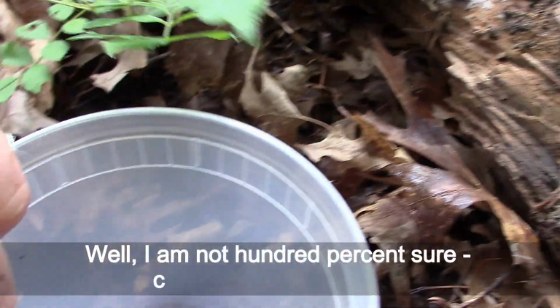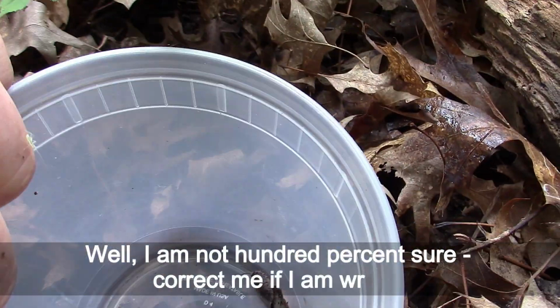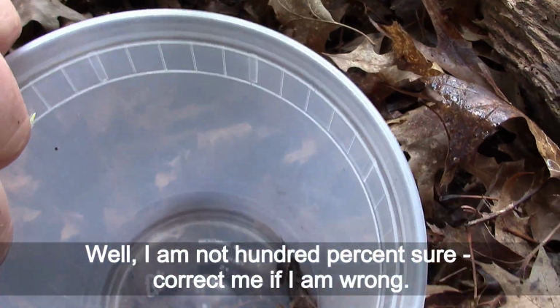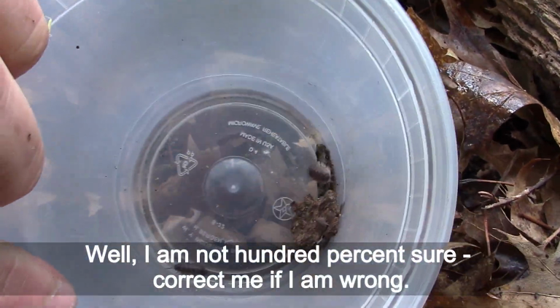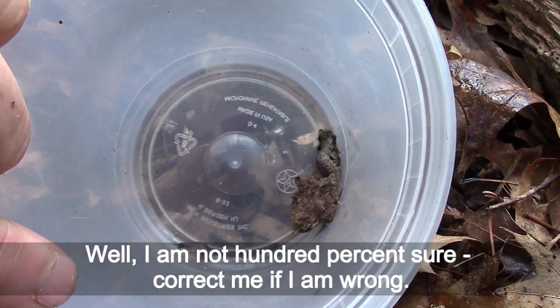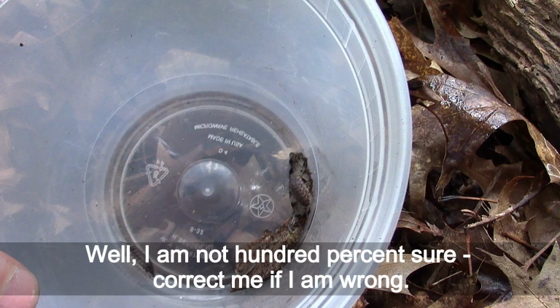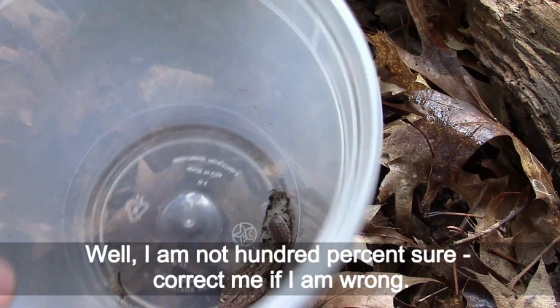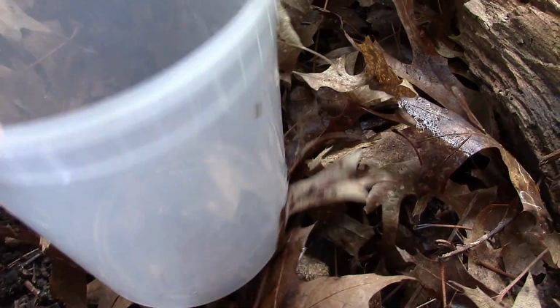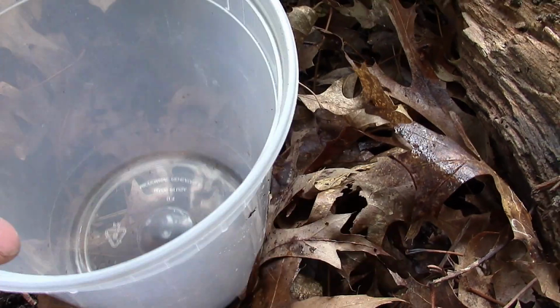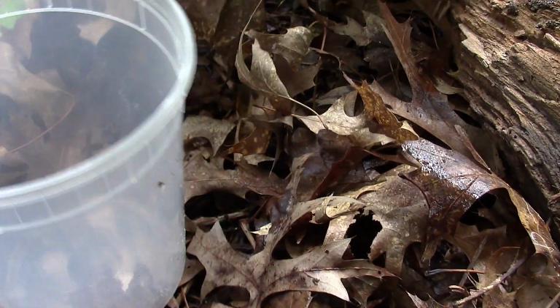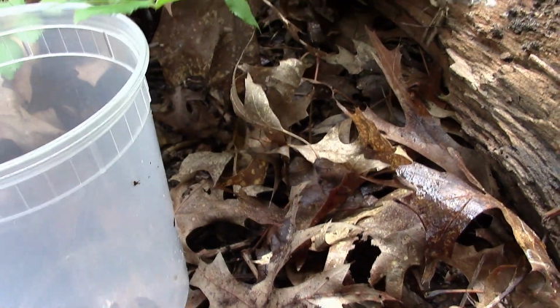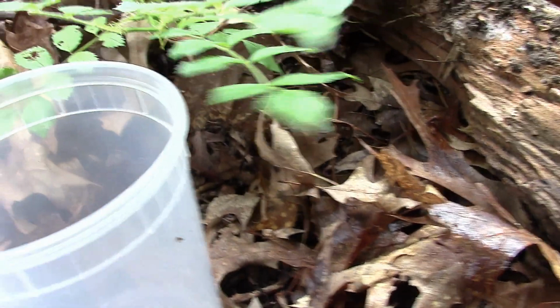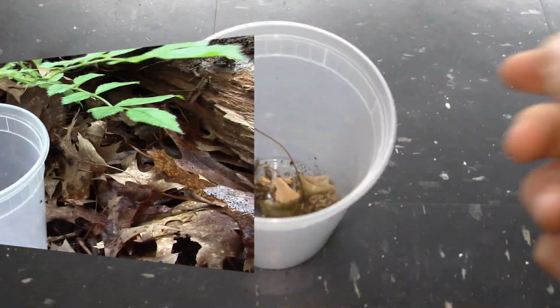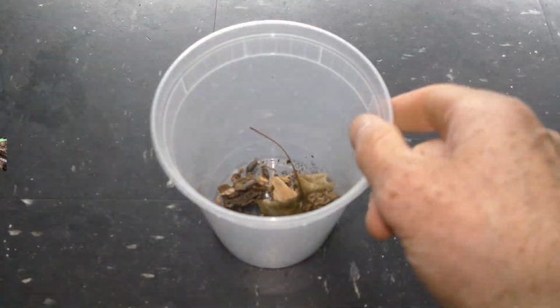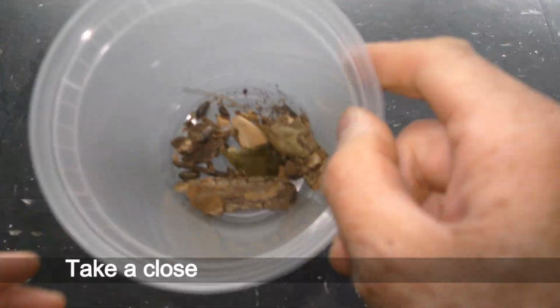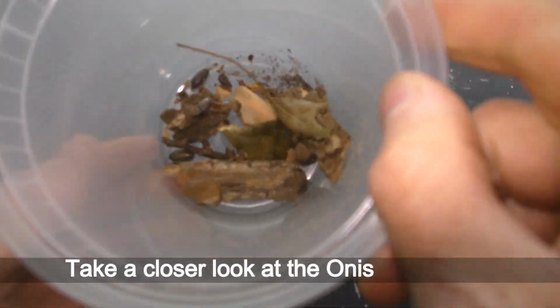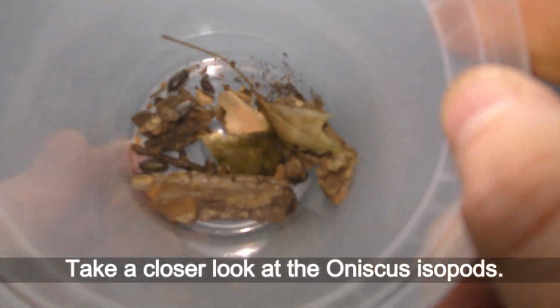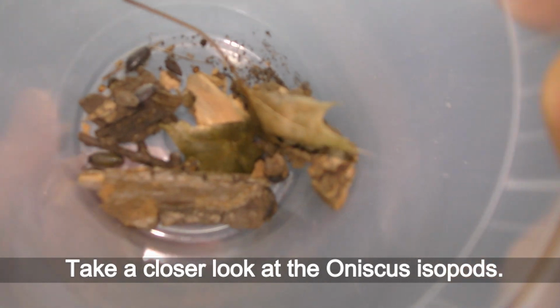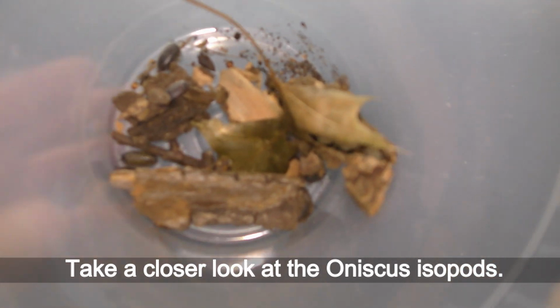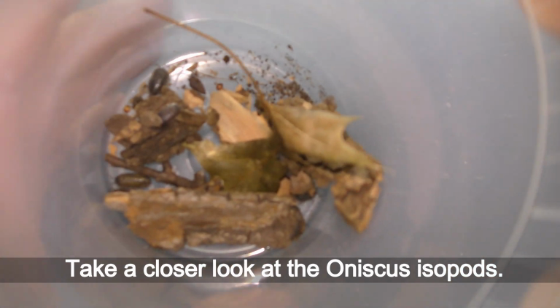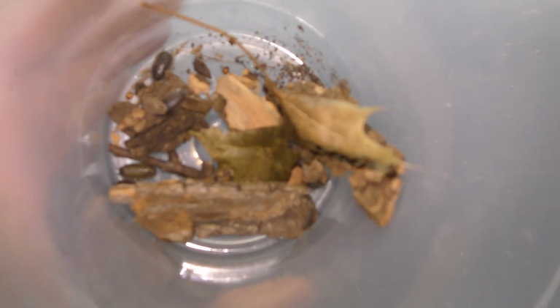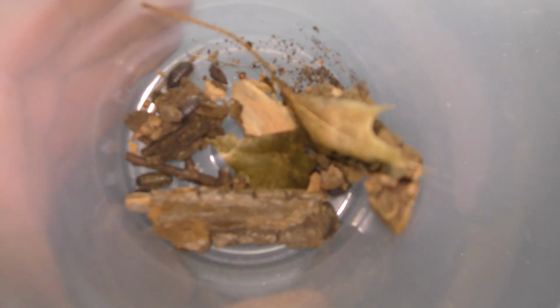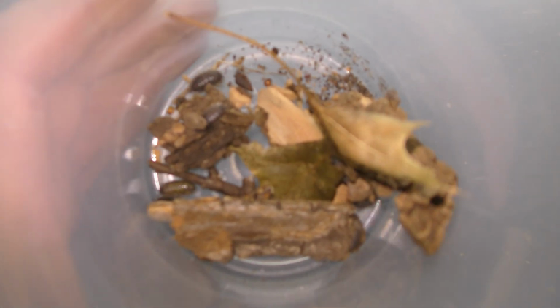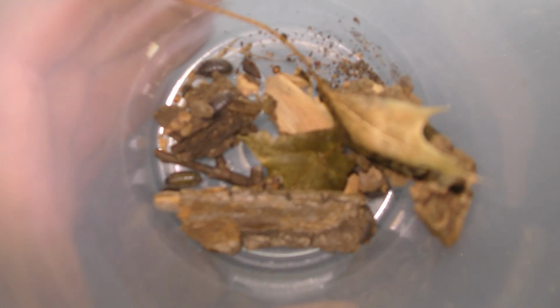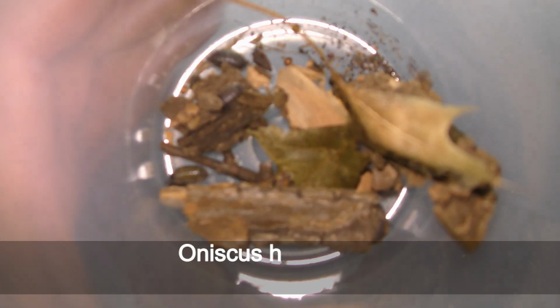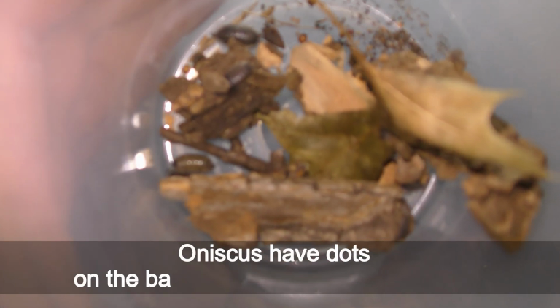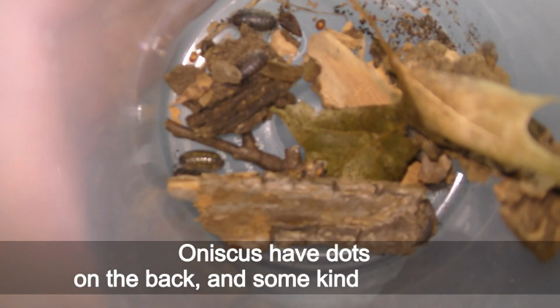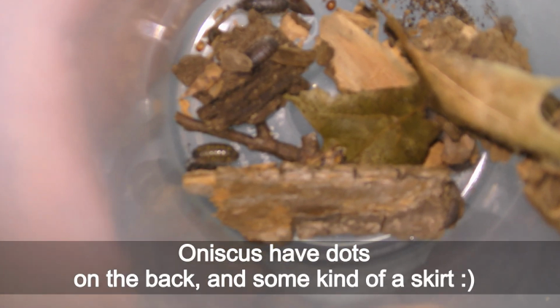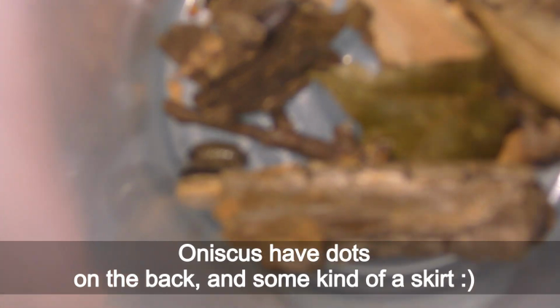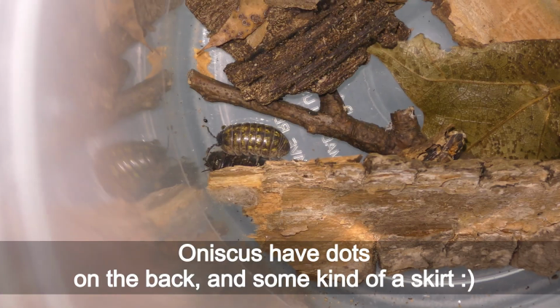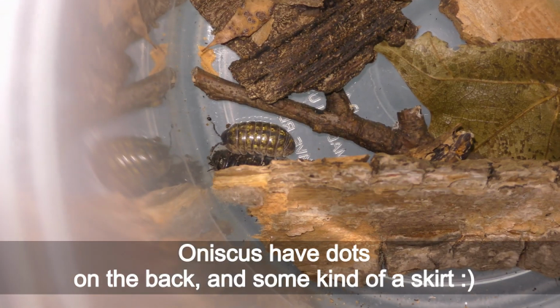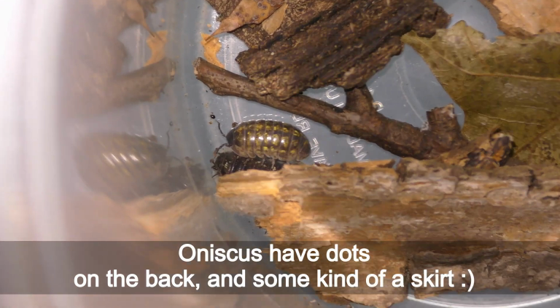I am not 100% sure — correct me if I am wrong. Take a closer look at these aniscus isopods. Aniscus have dots on the back and some kind of a skirt.